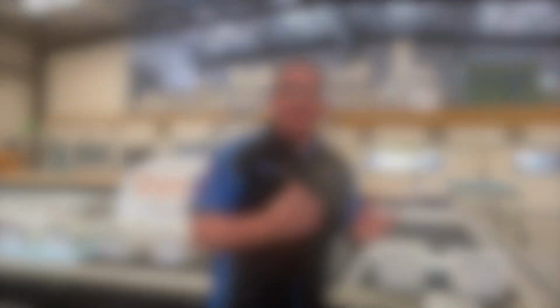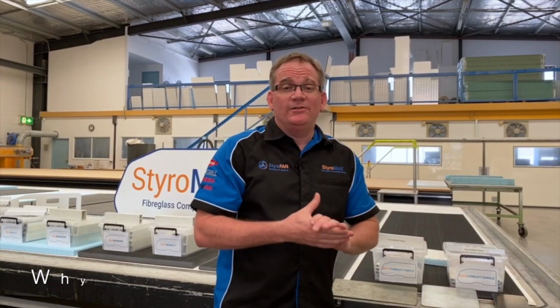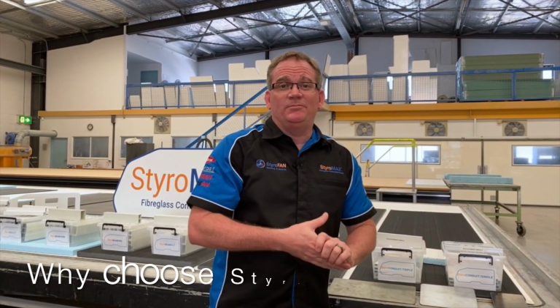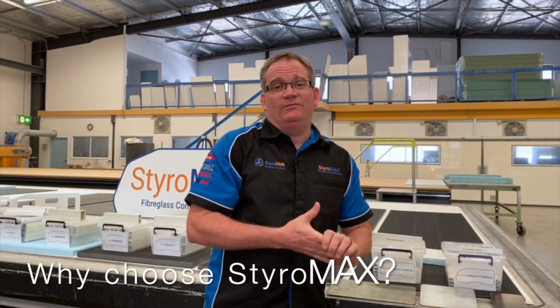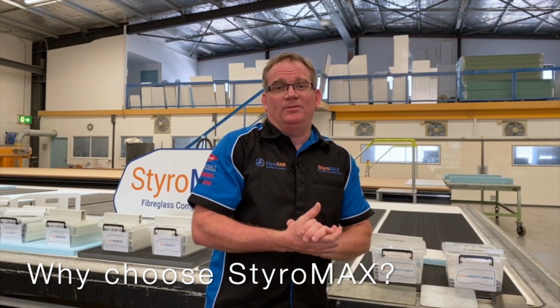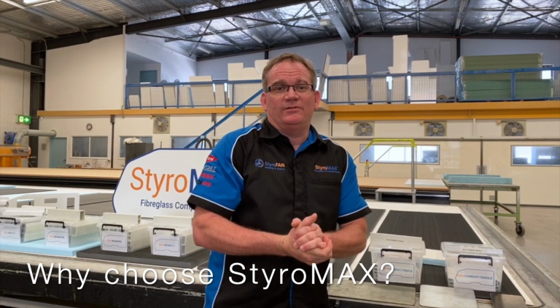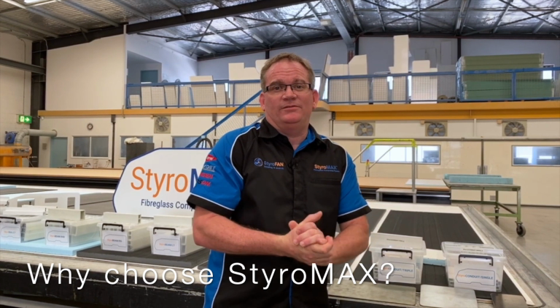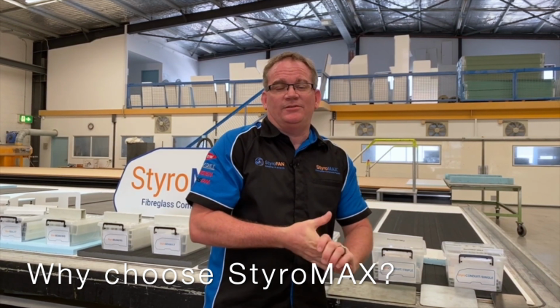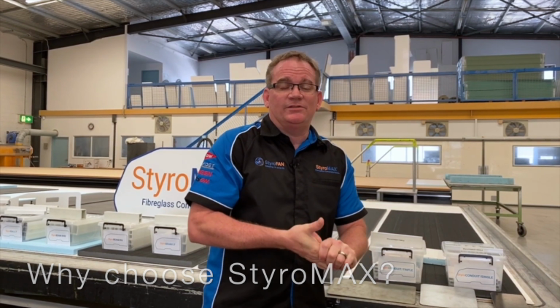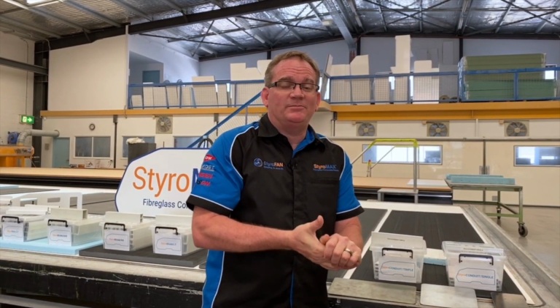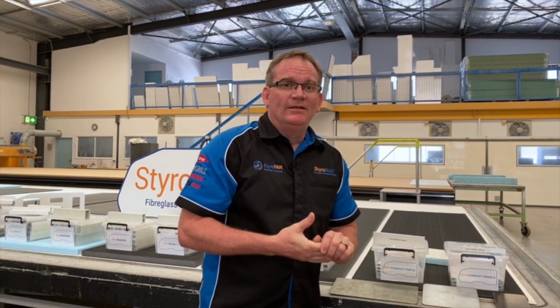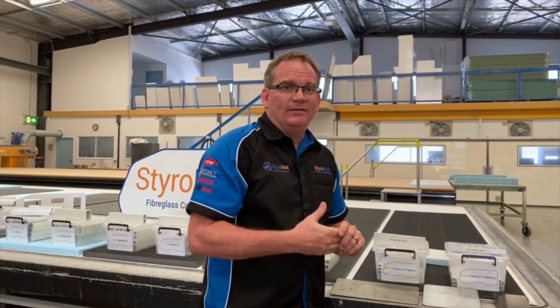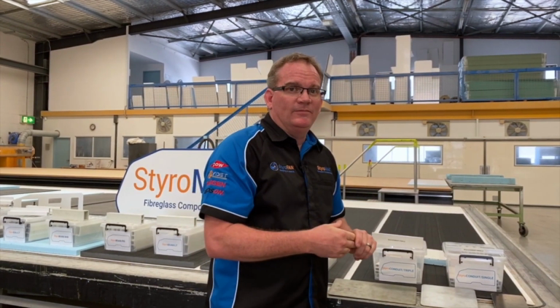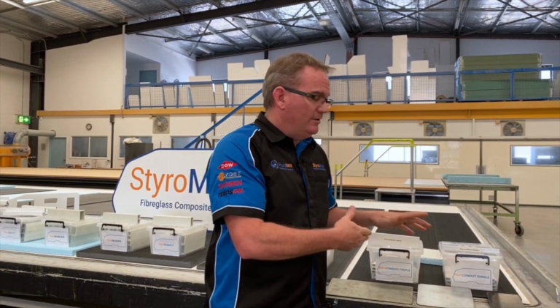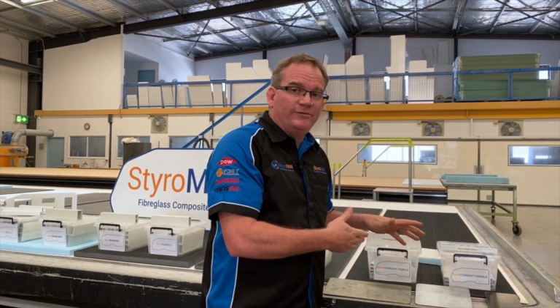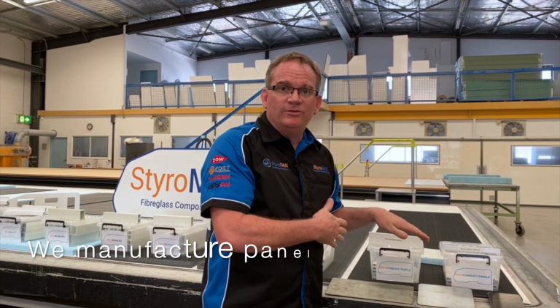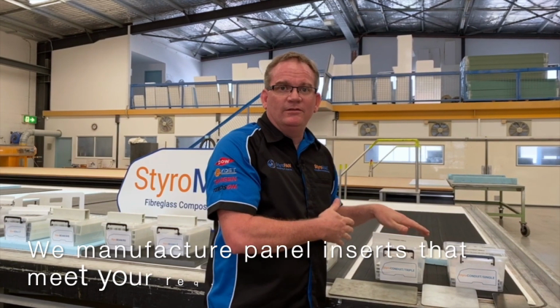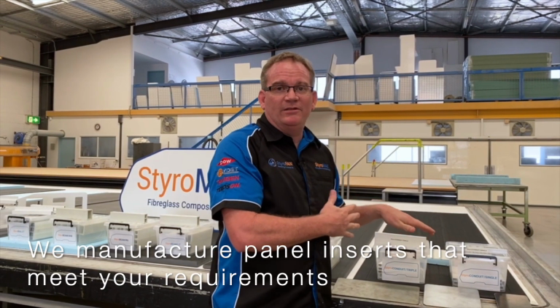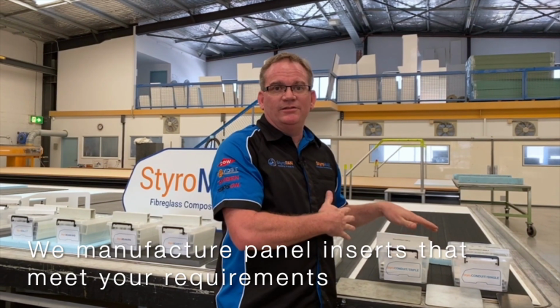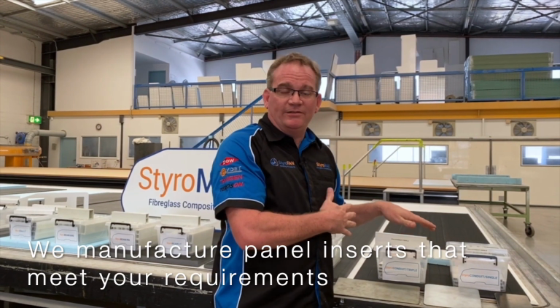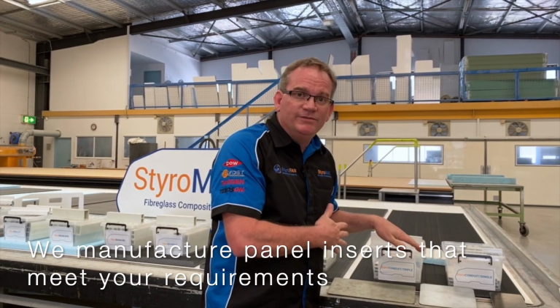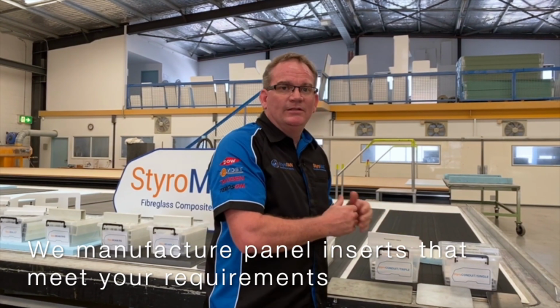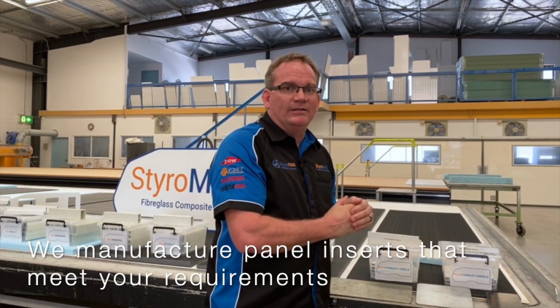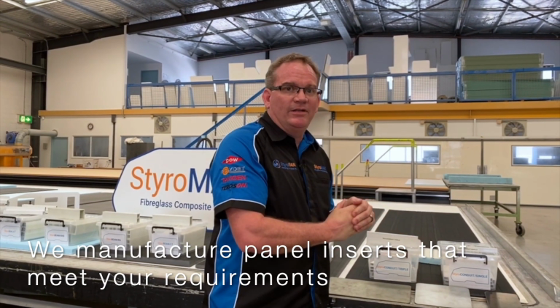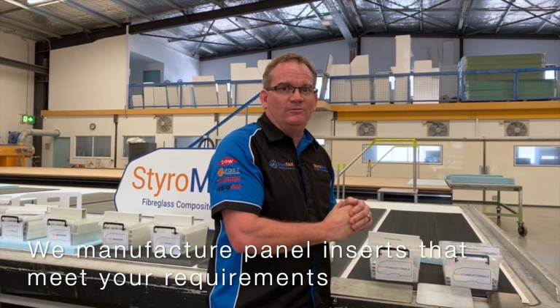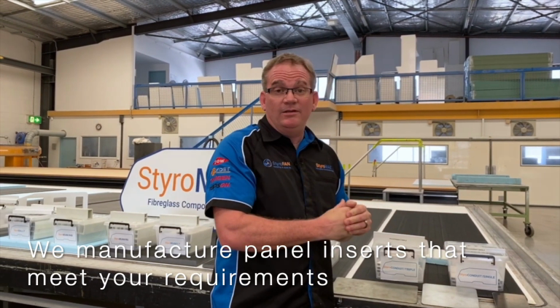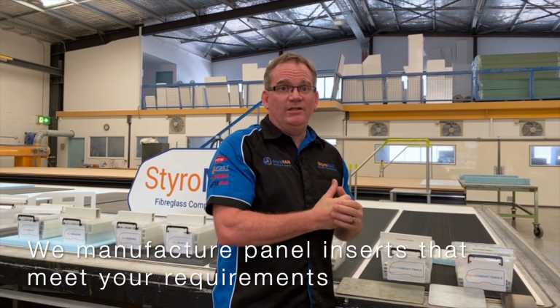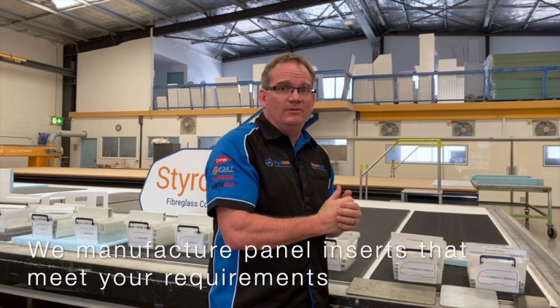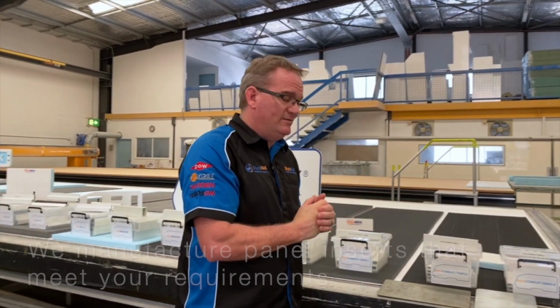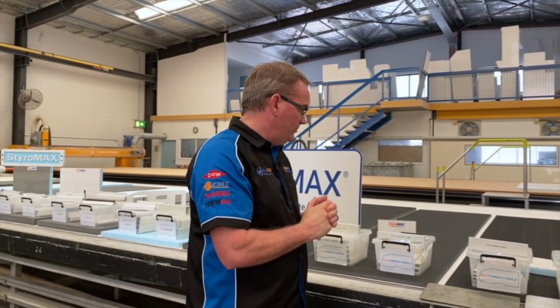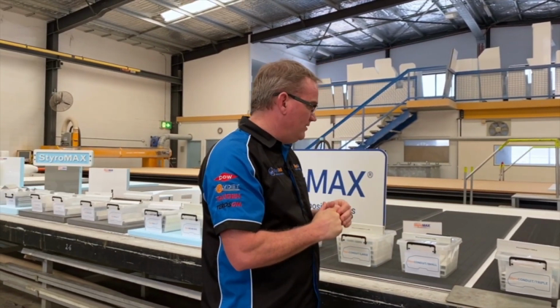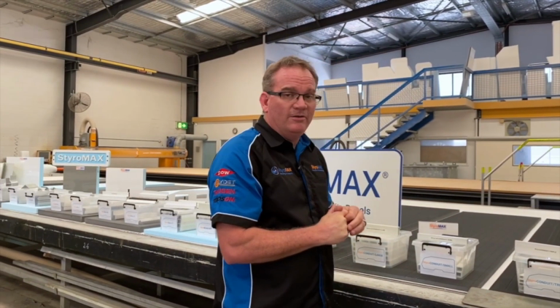Panel inserts are a big plus for the choice of a Styromax panel. A lot of this is off our own tooling — we manufacture this ourselves. The range is growing every year, and we've probably got about six or seven different types.